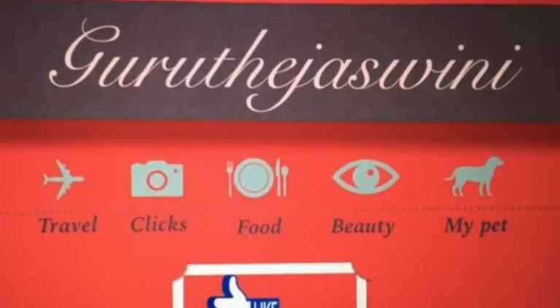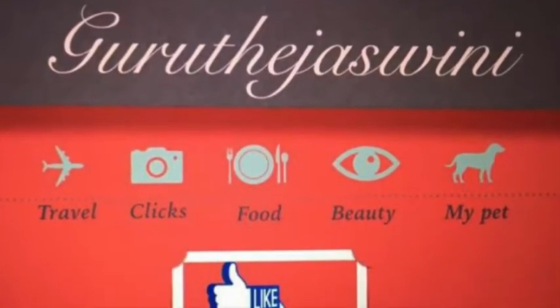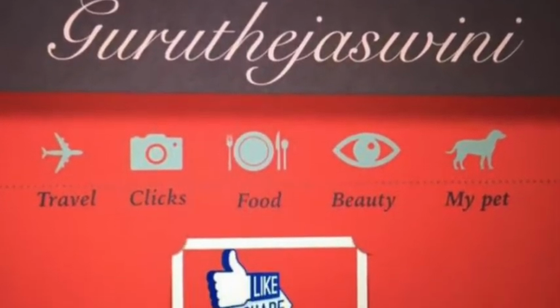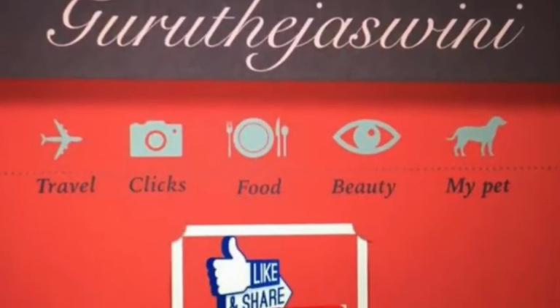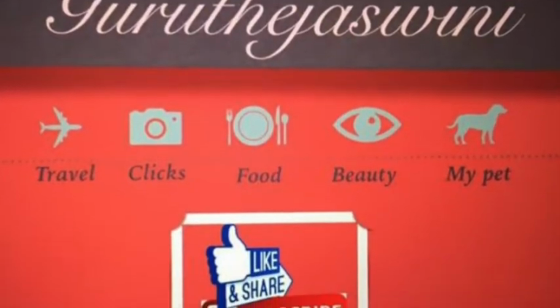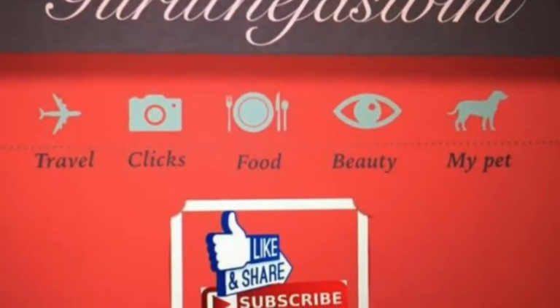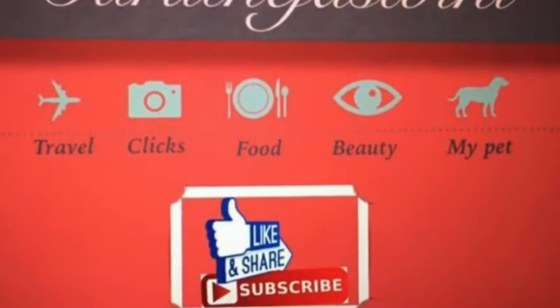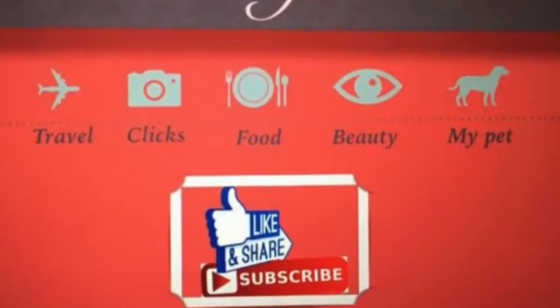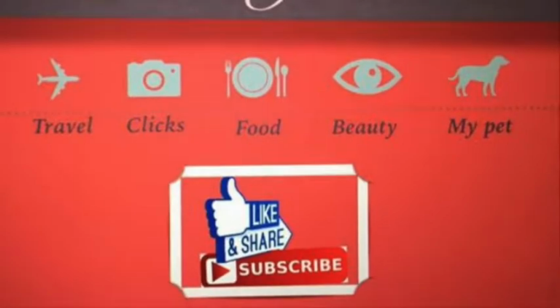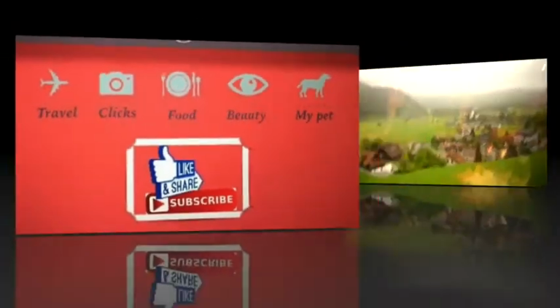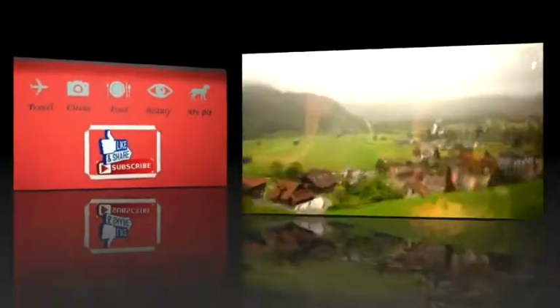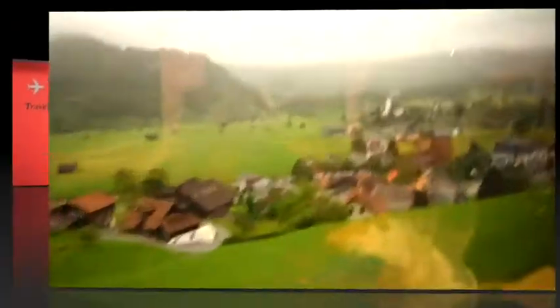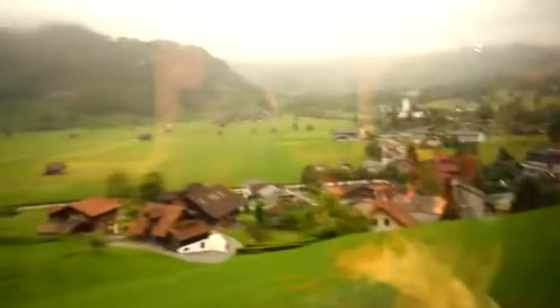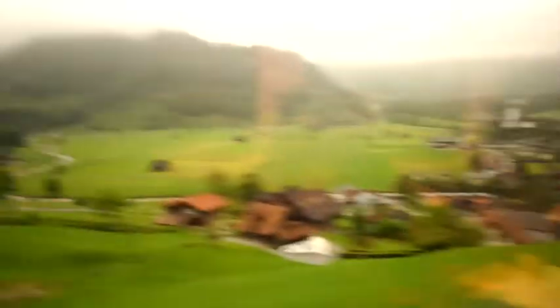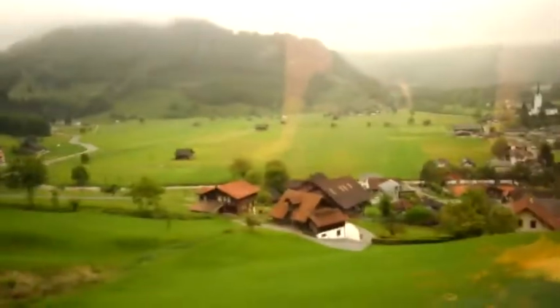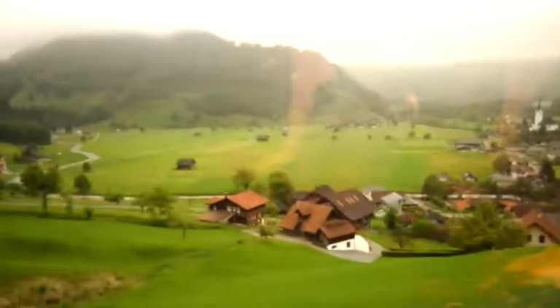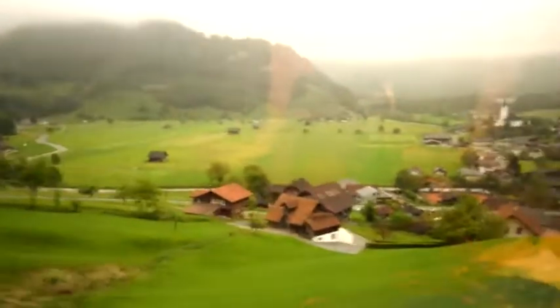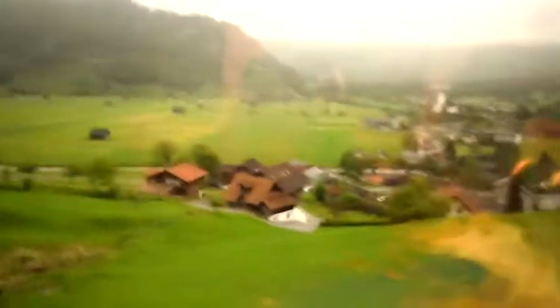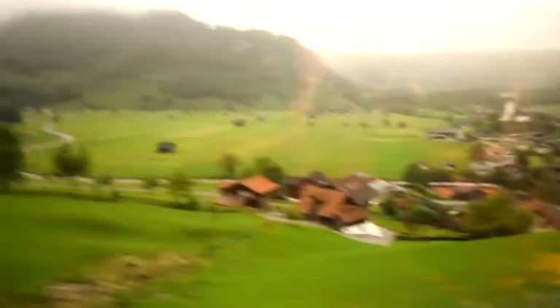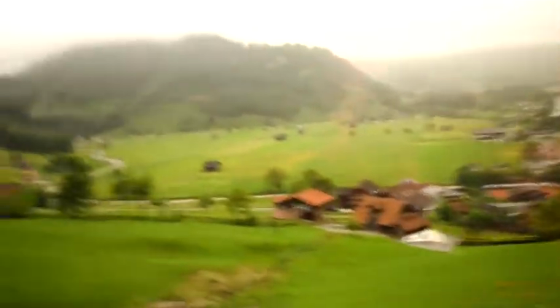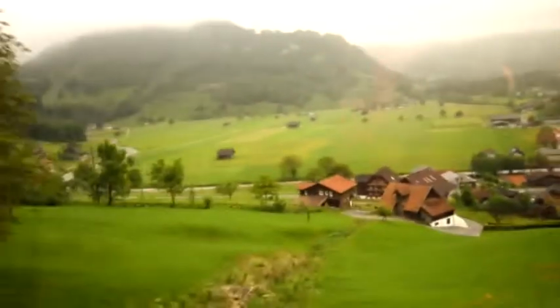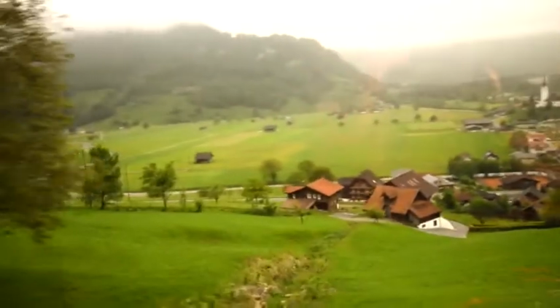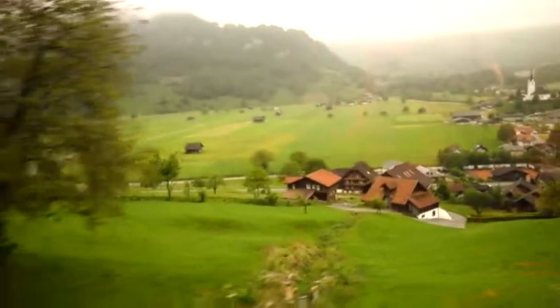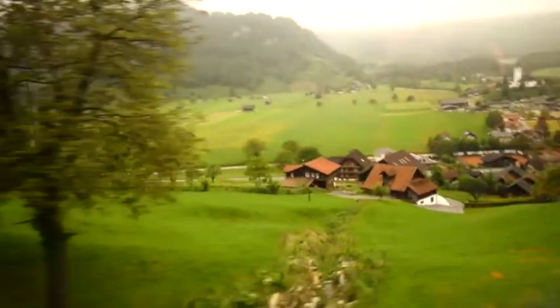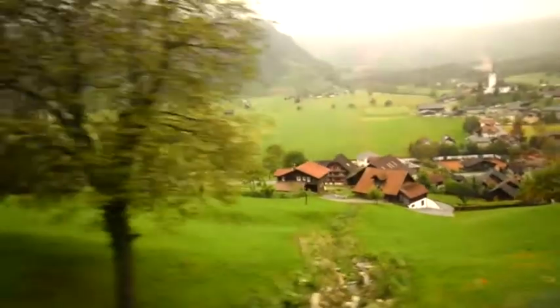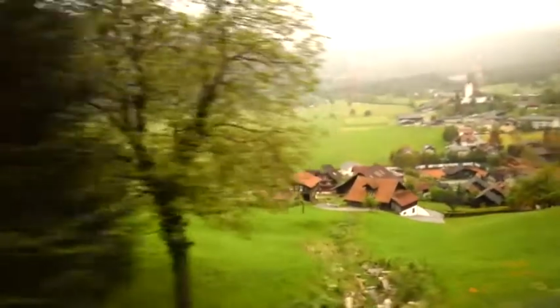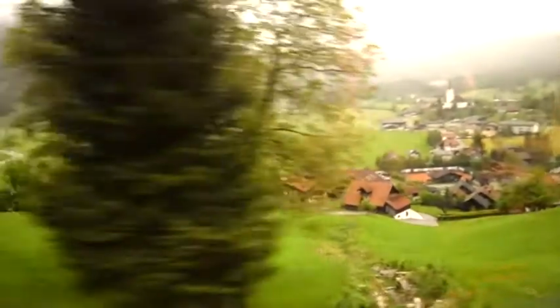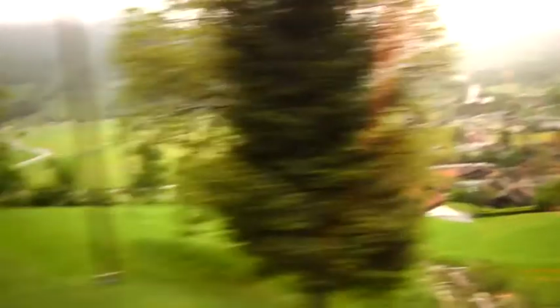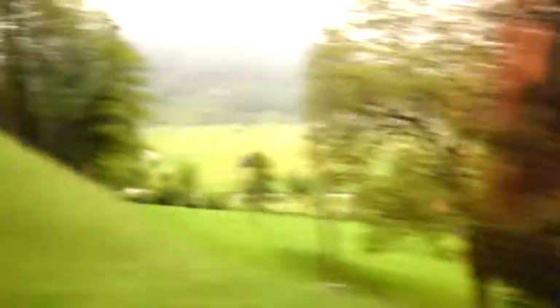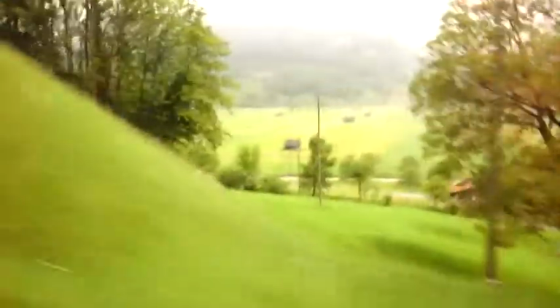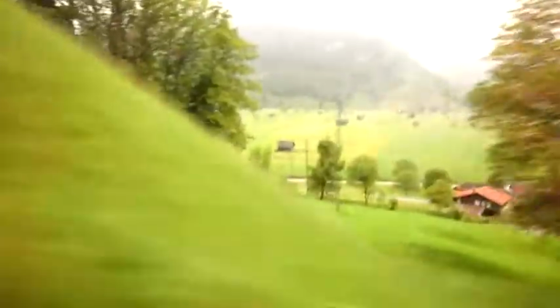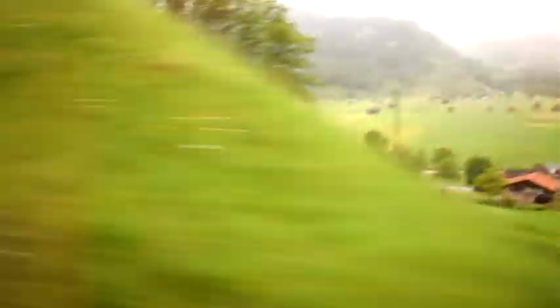Hello and welcome to my channel. We are going to Lauterbrunnen Valley, Switzerland. One of the videos here is the Trümmelbach Falls.